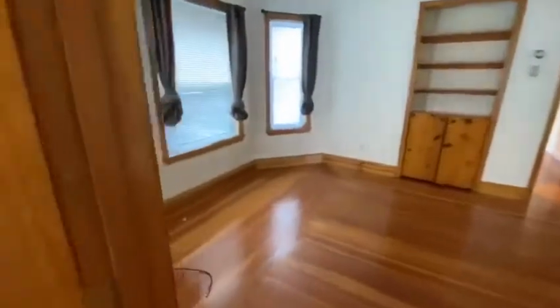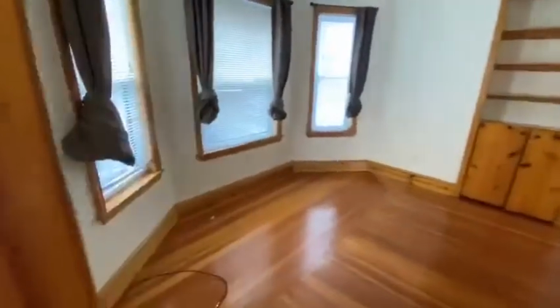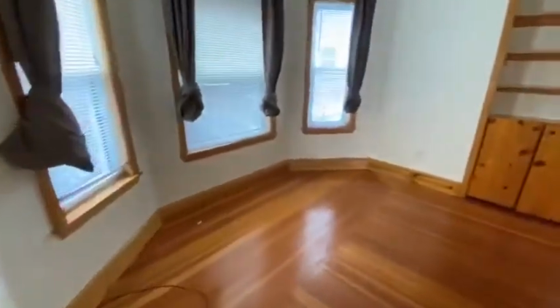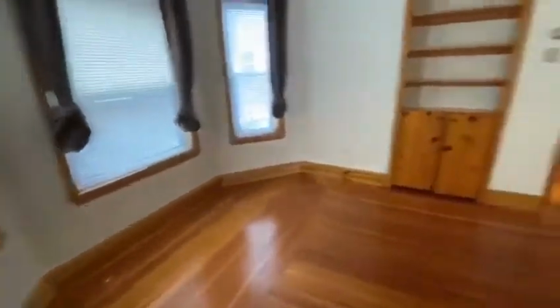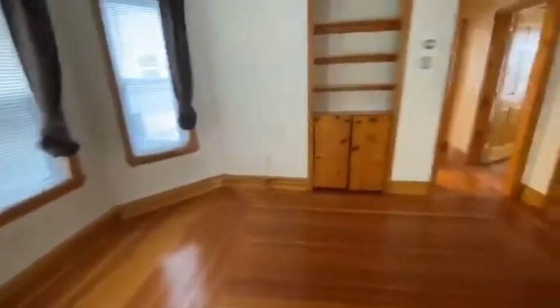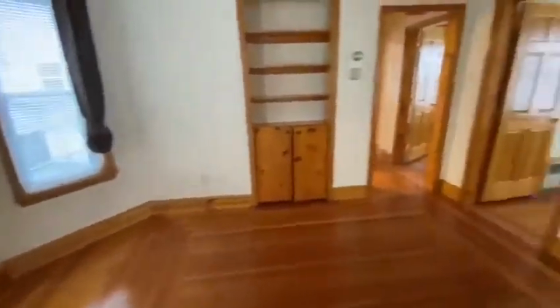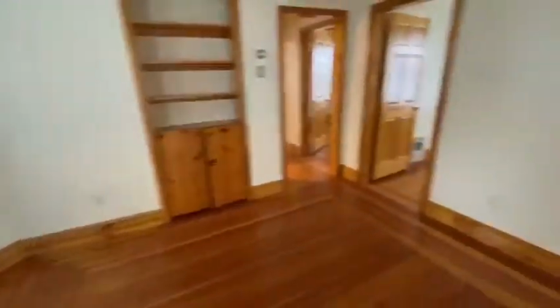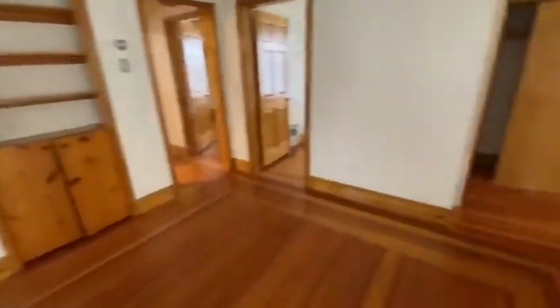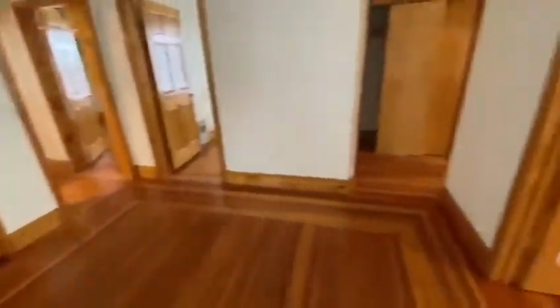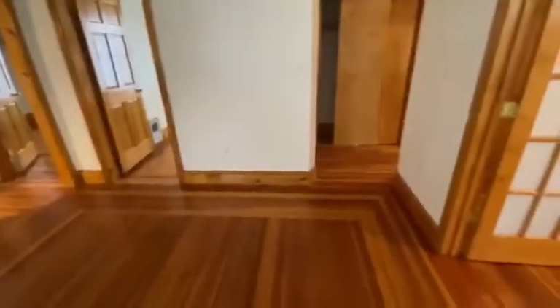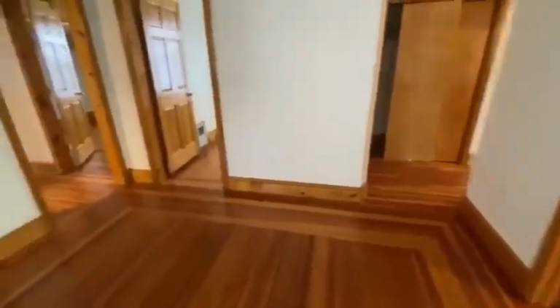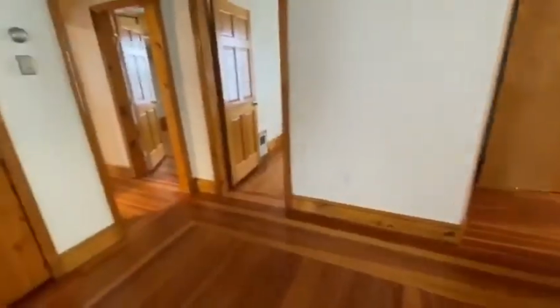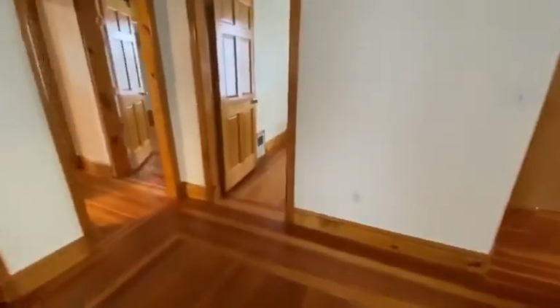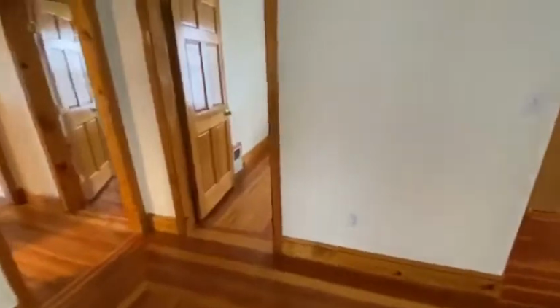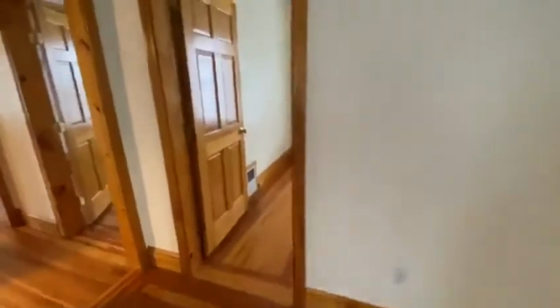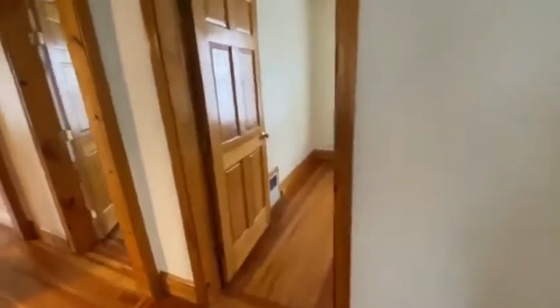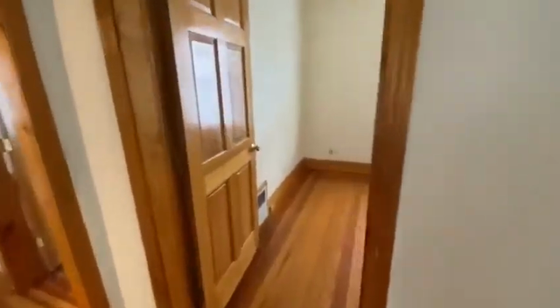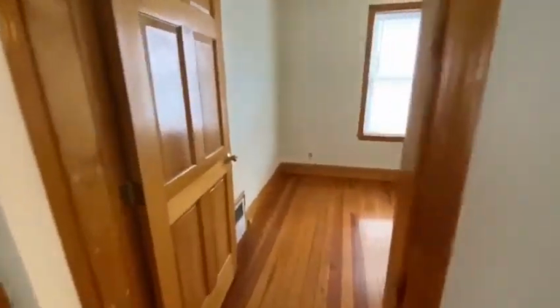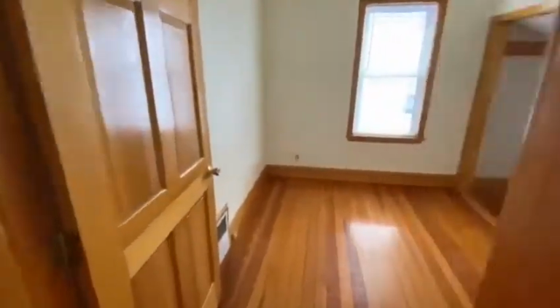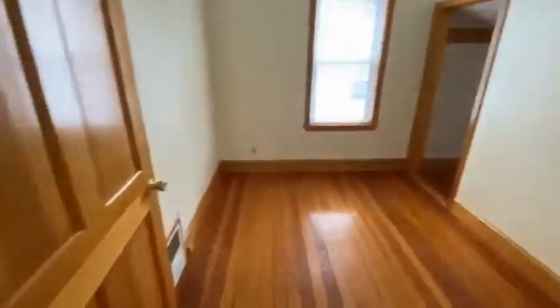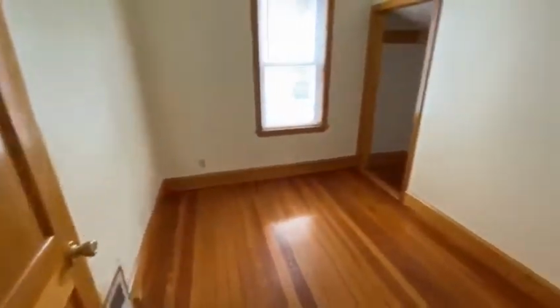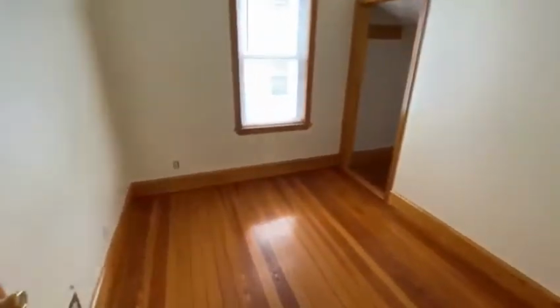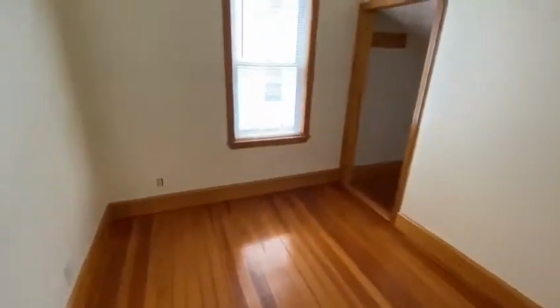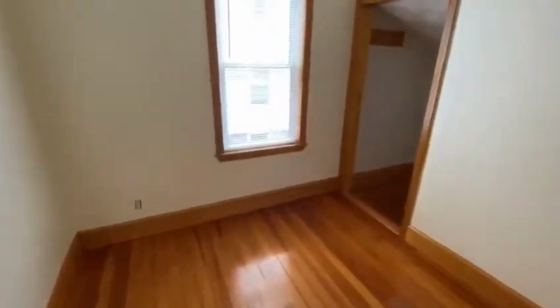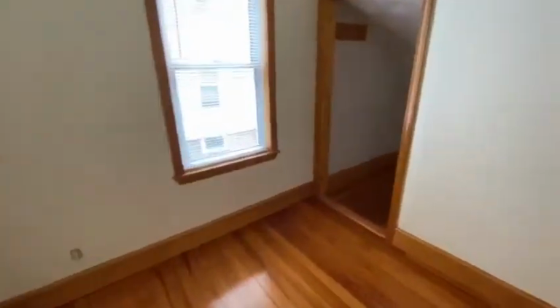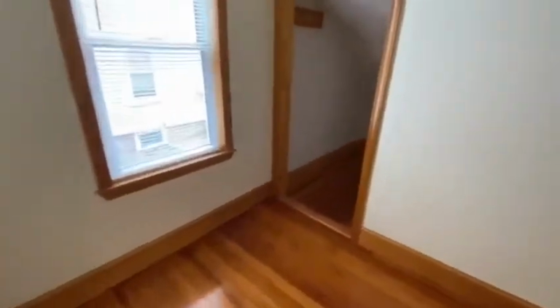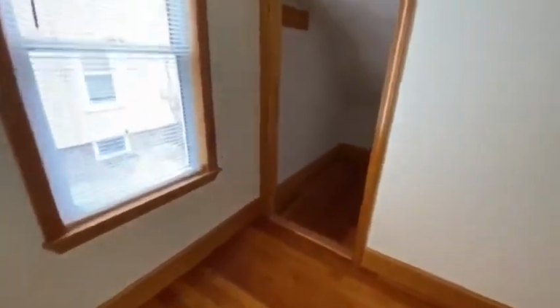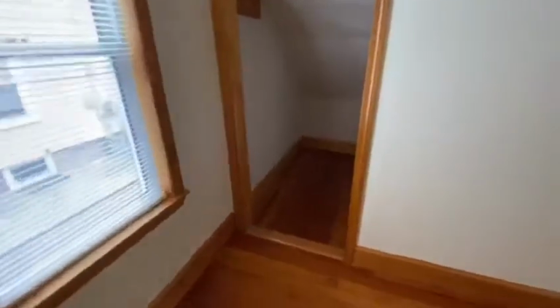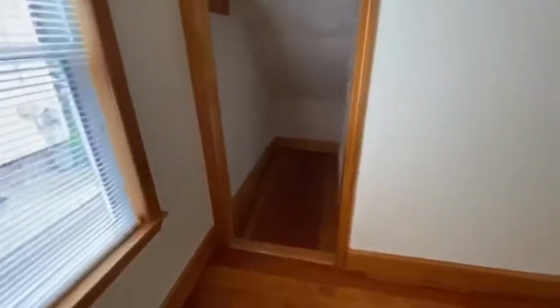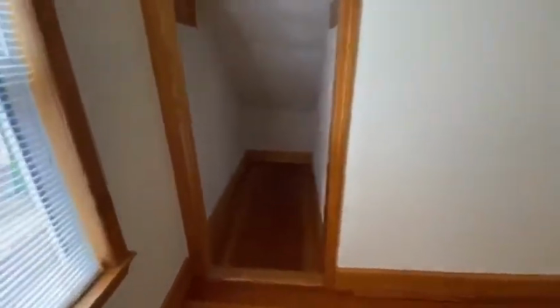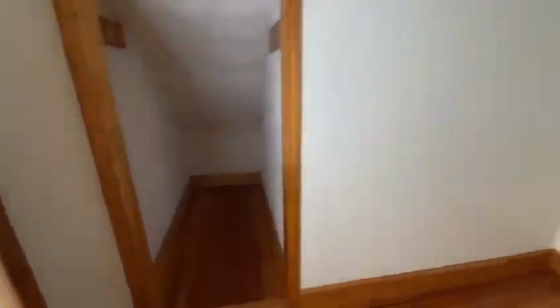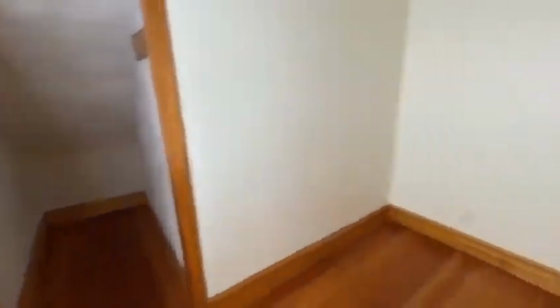Living room. Plenty of light and a lot of natural woodwork throughout. This is the second bedroom, closet area.